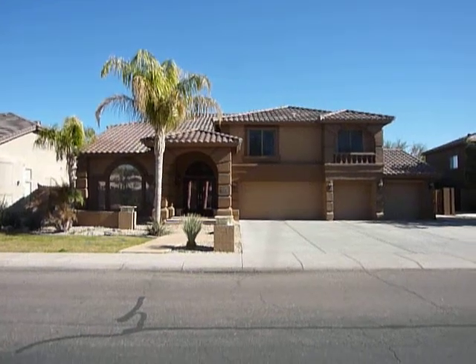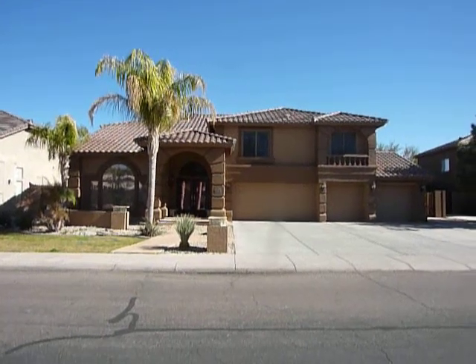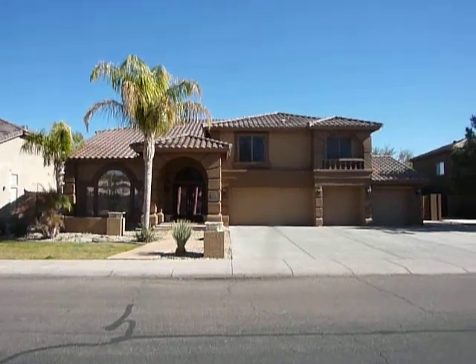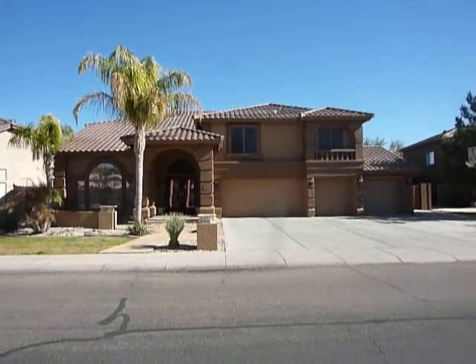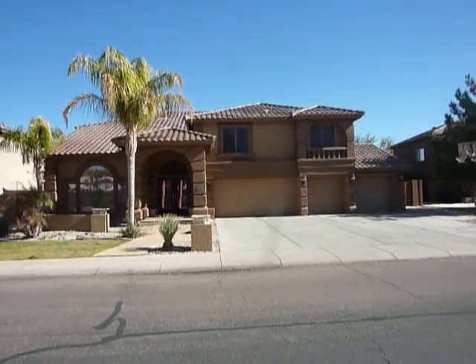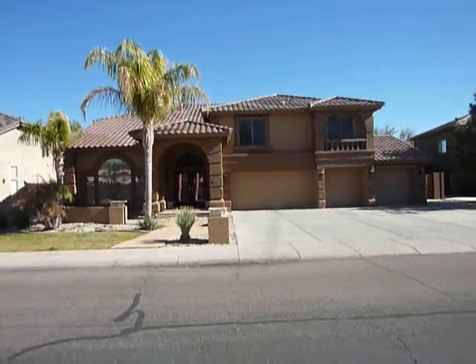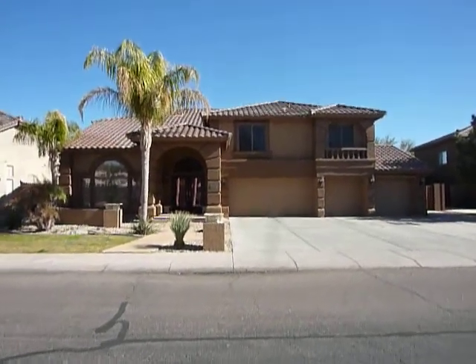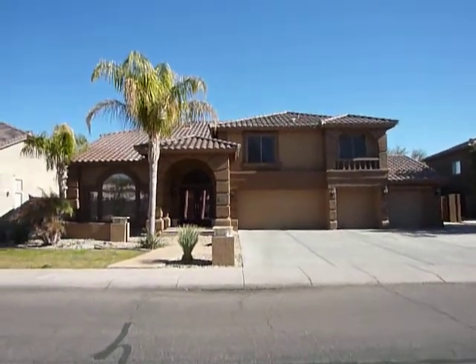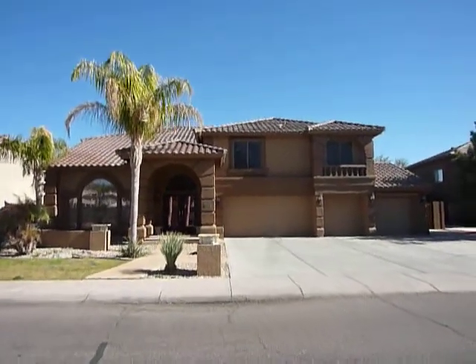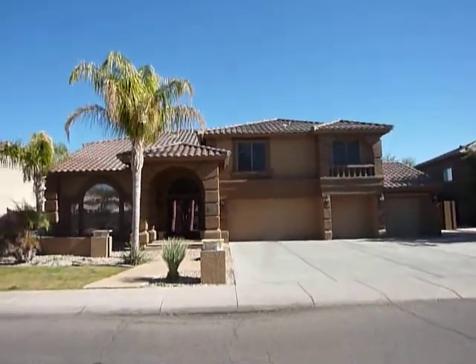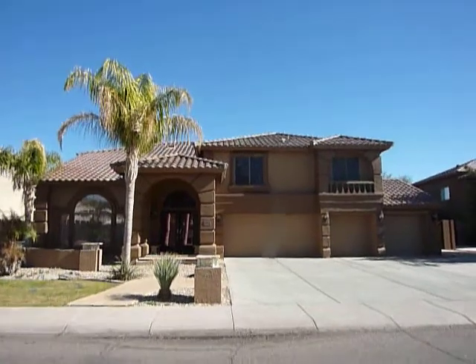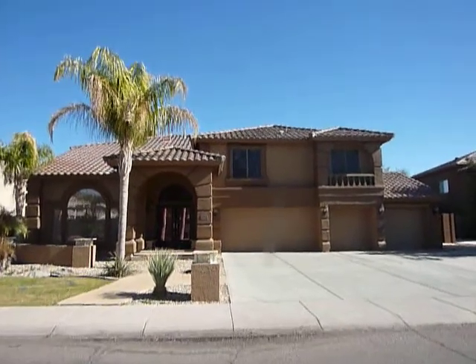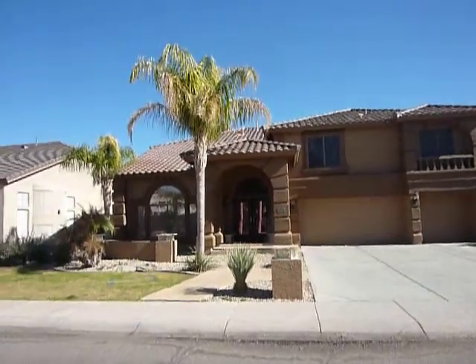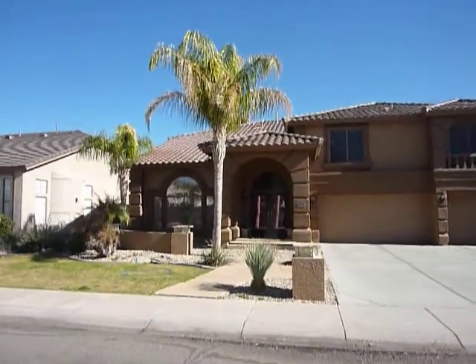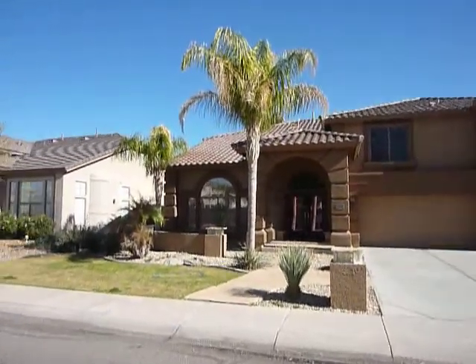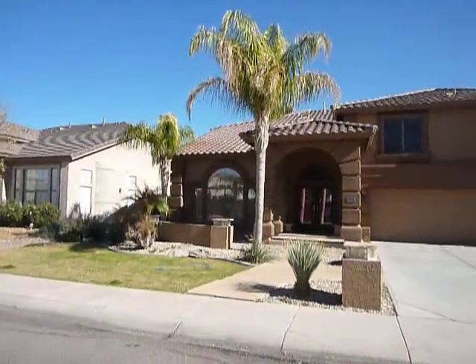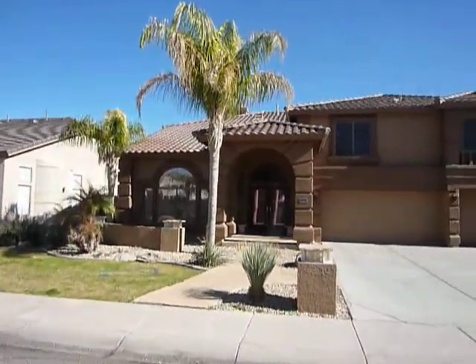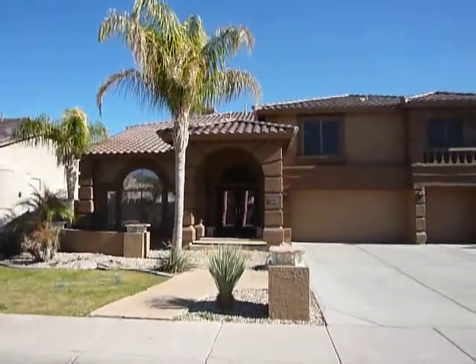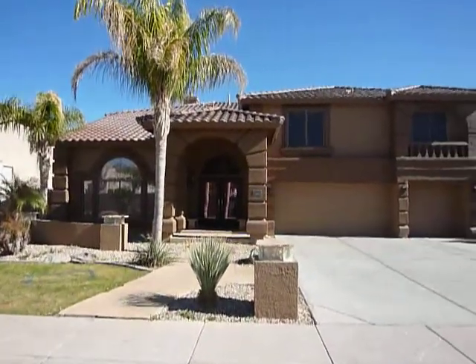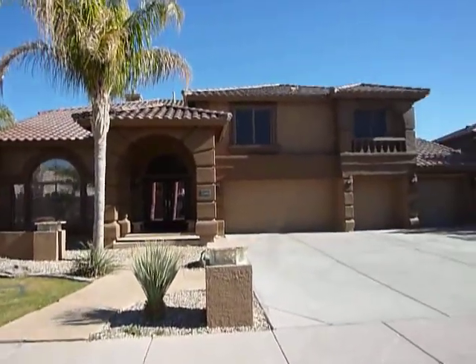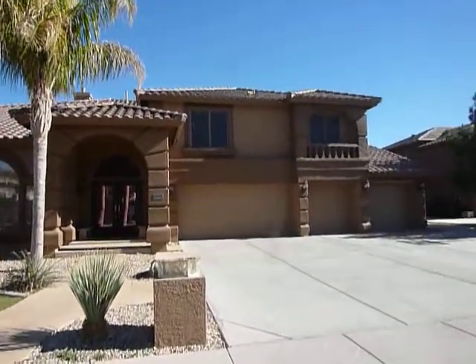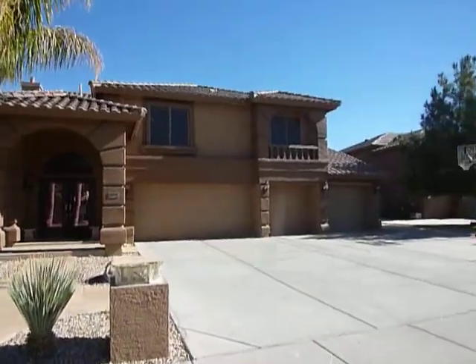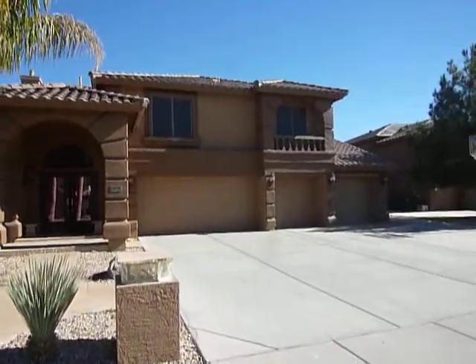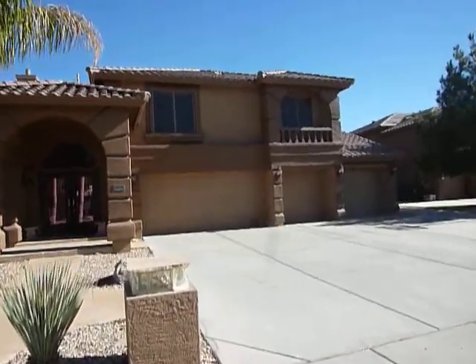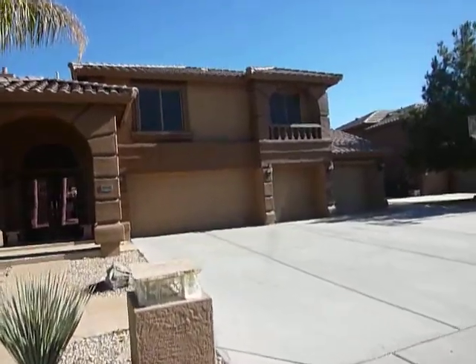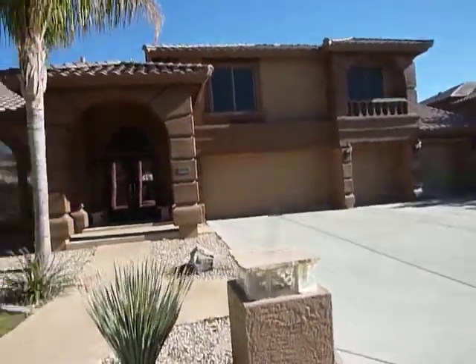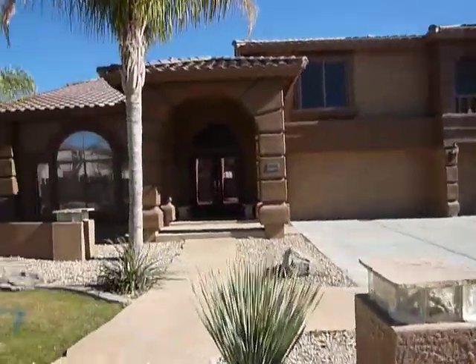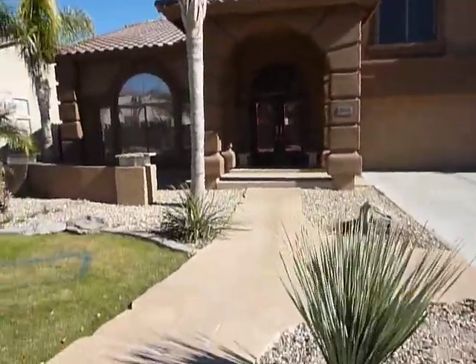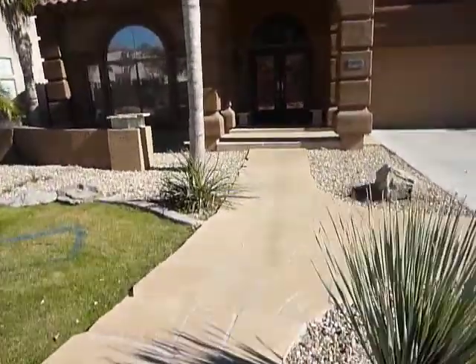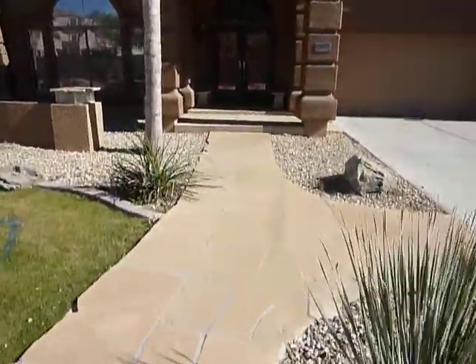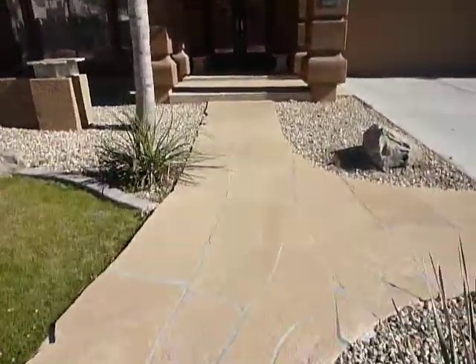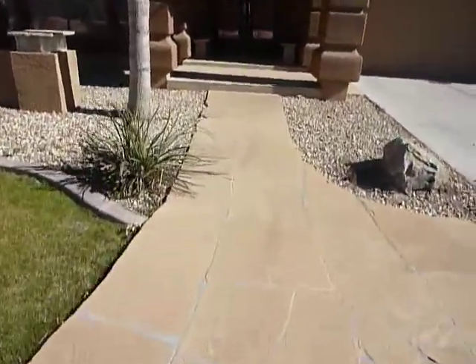Welcome to 4575 Newport in Chandler, Arizona. This is a short sale presented by Nextage Elite Realty. You can see a beautiful home with a four car garage and grass in the front.